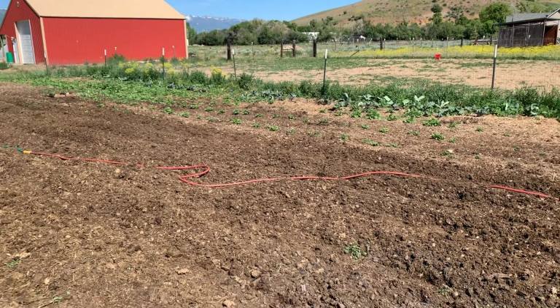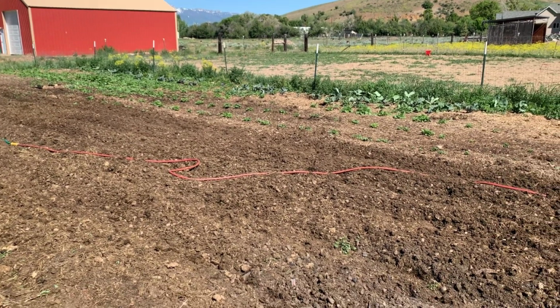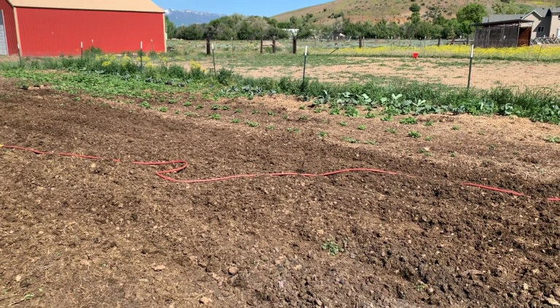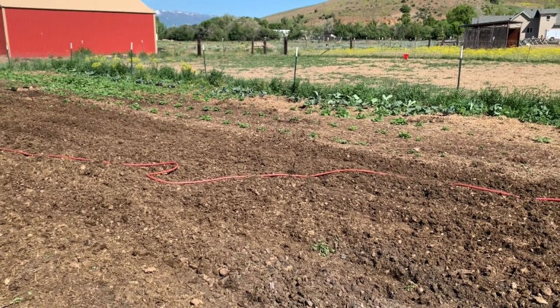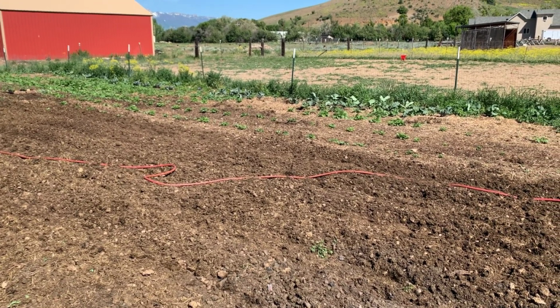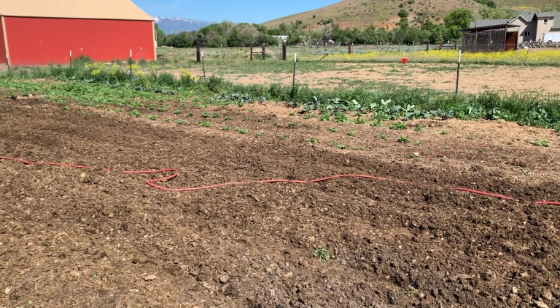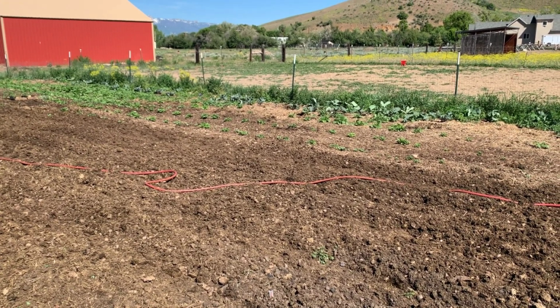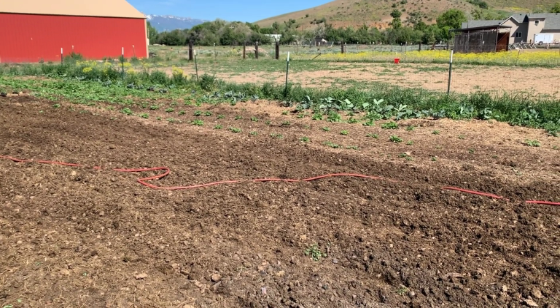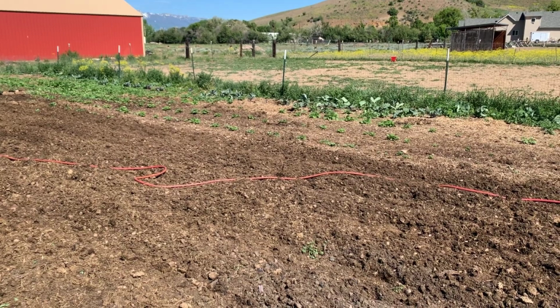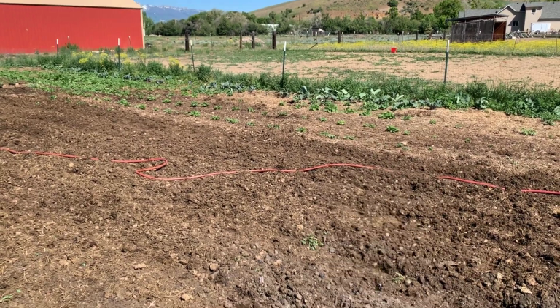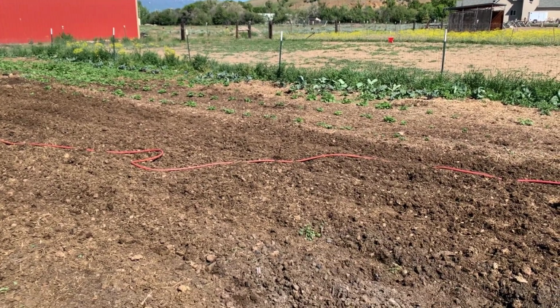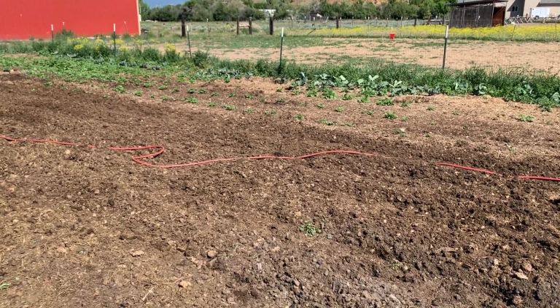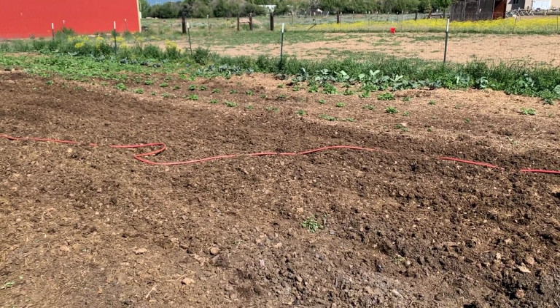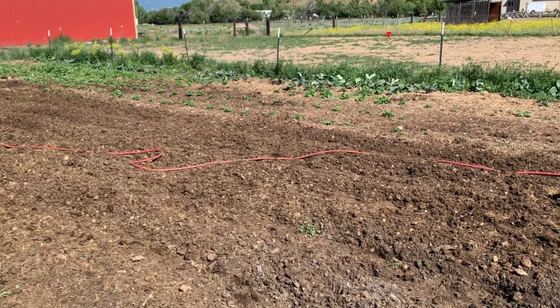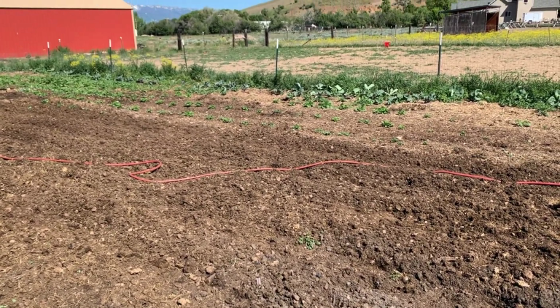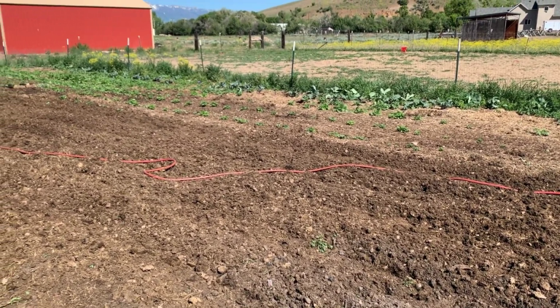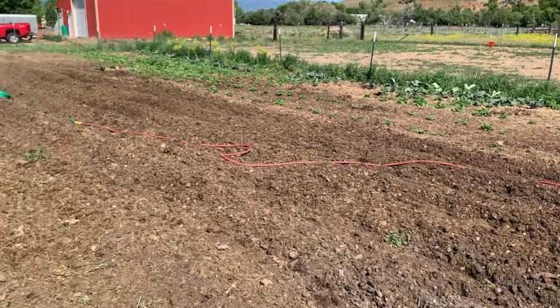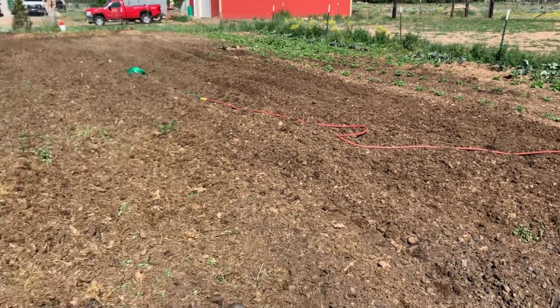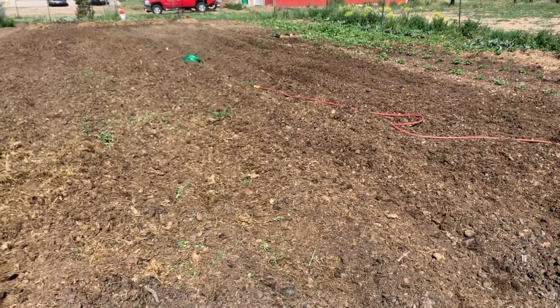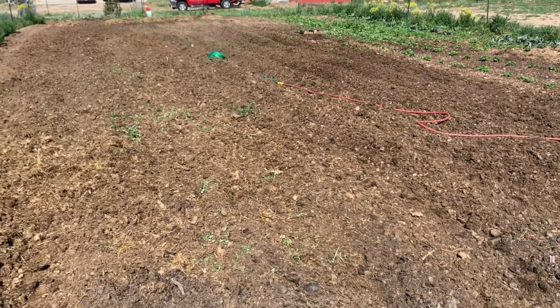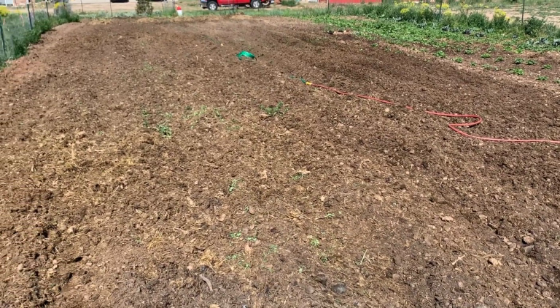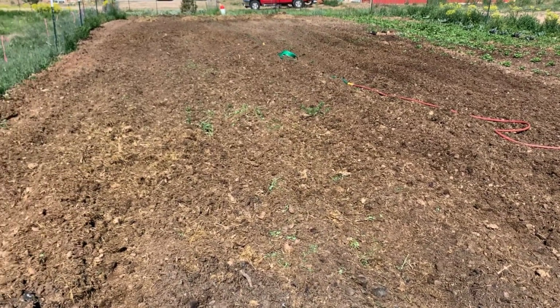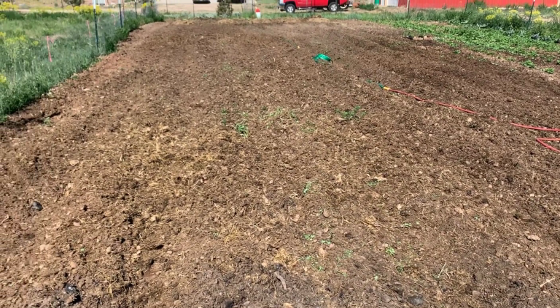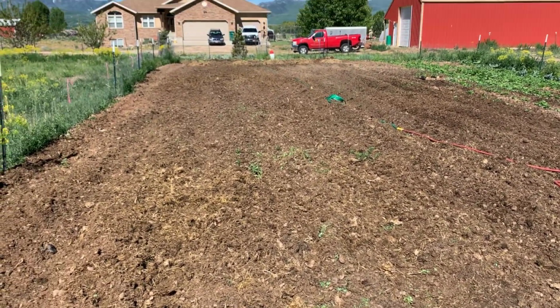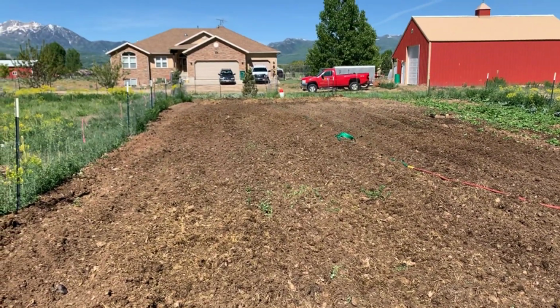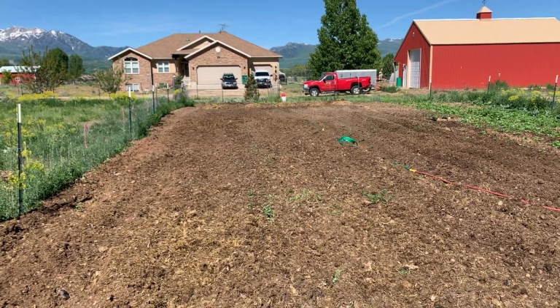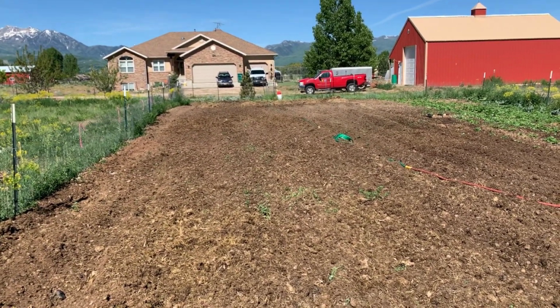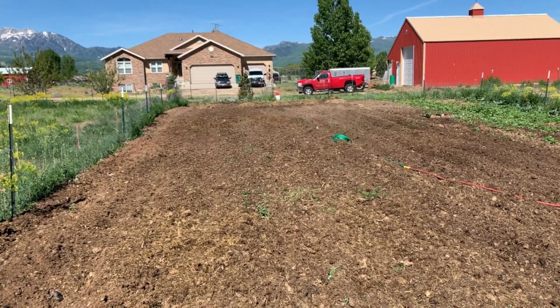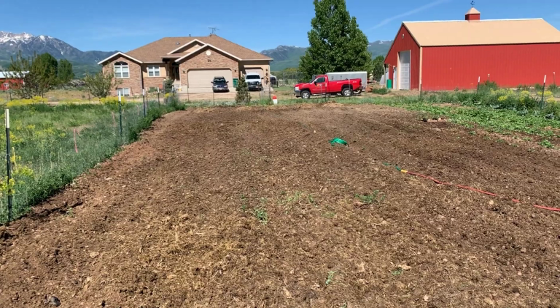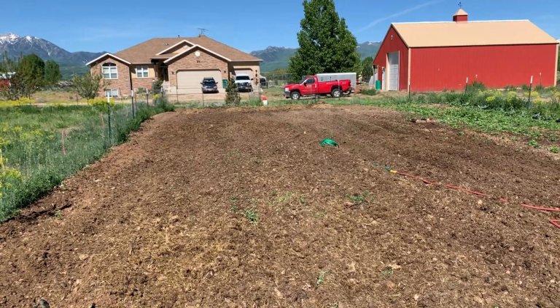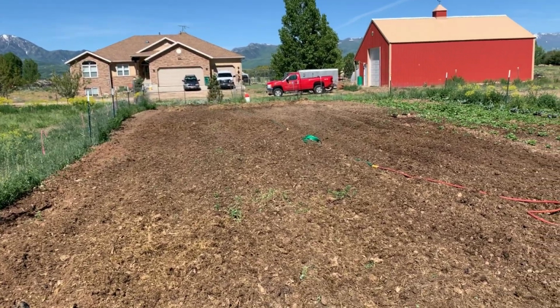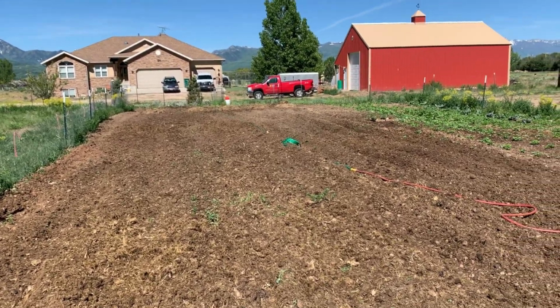We have our cabbages on the outer edge, then potatoes and peas planted in between. Here we've got corn and beans planted, and in the very back we have our various squashes, watermelon, and different vine plants.